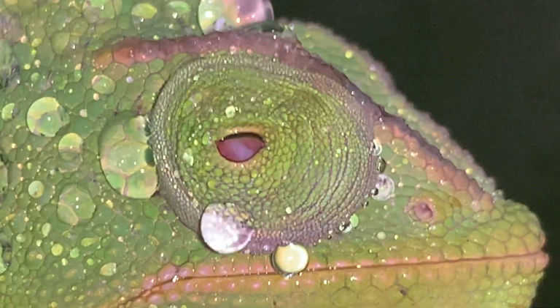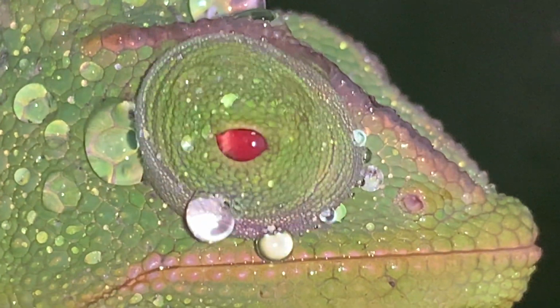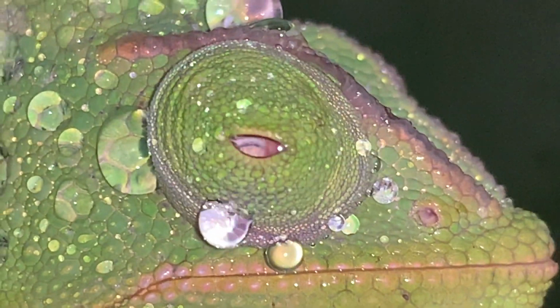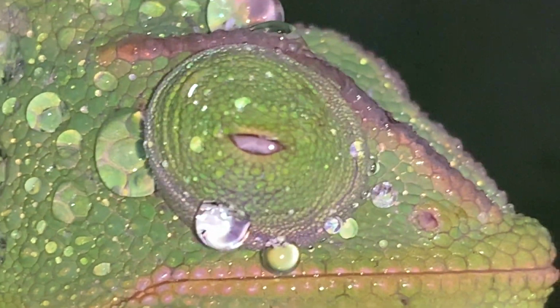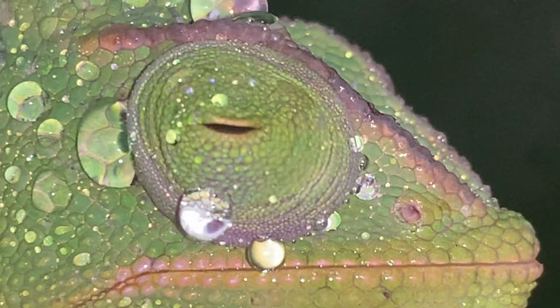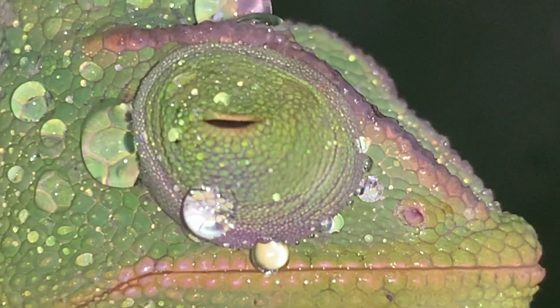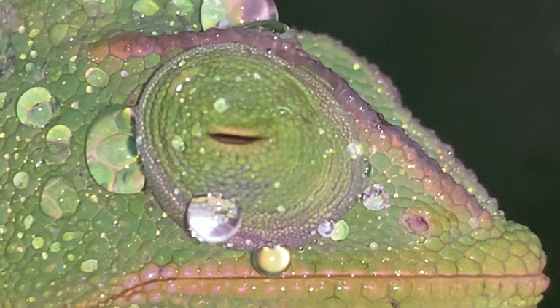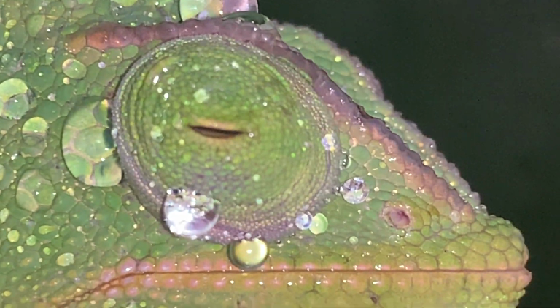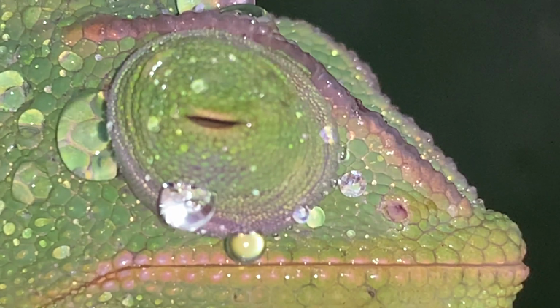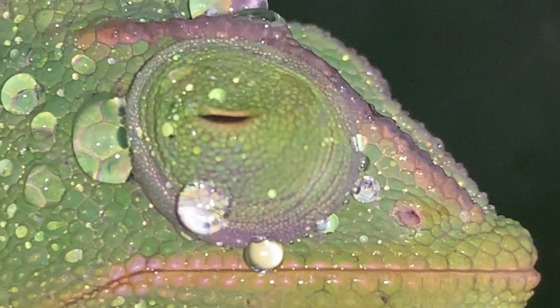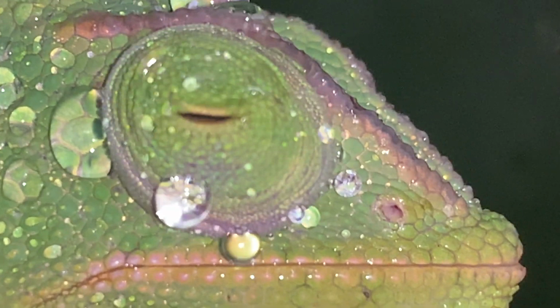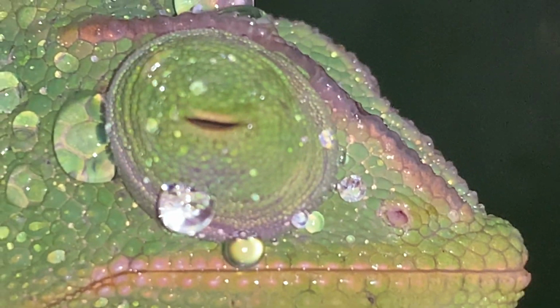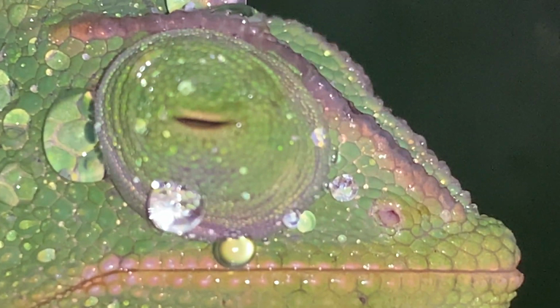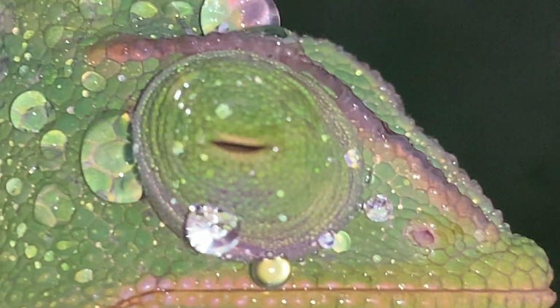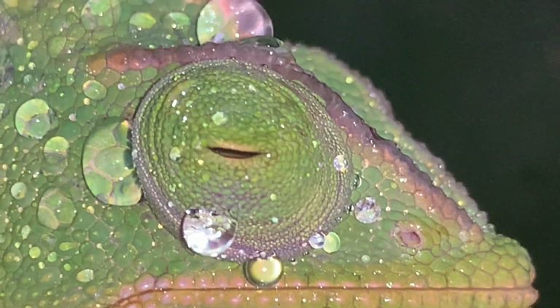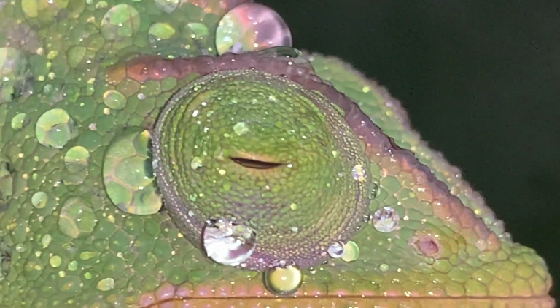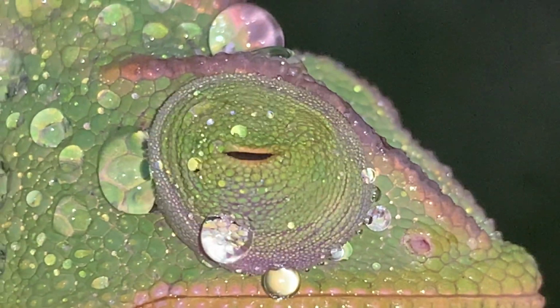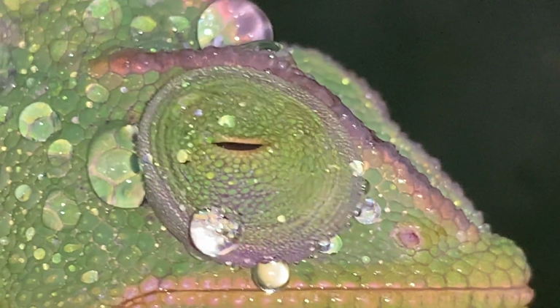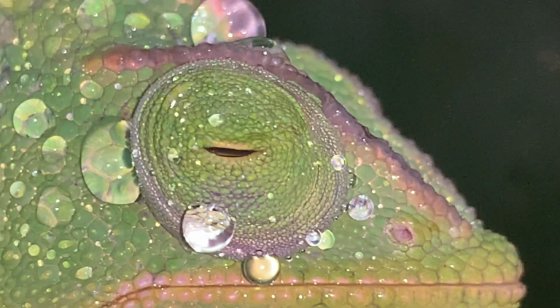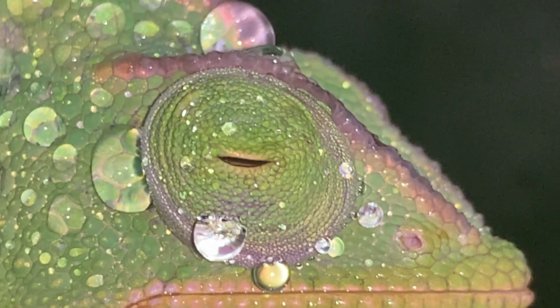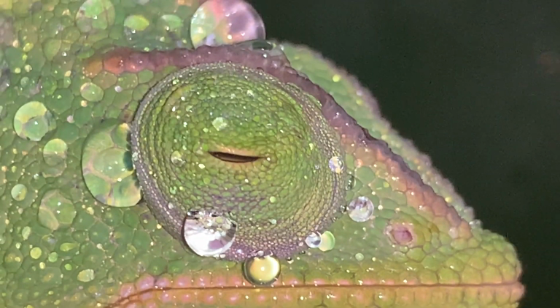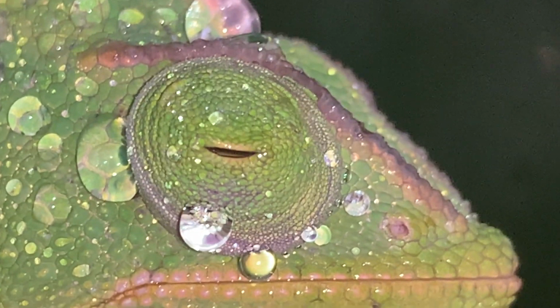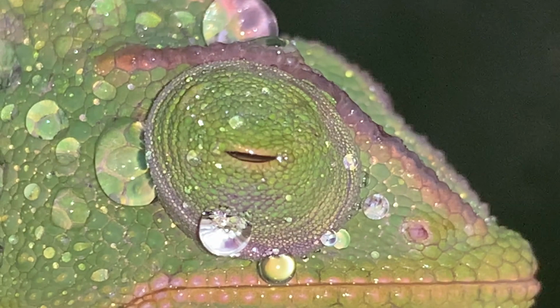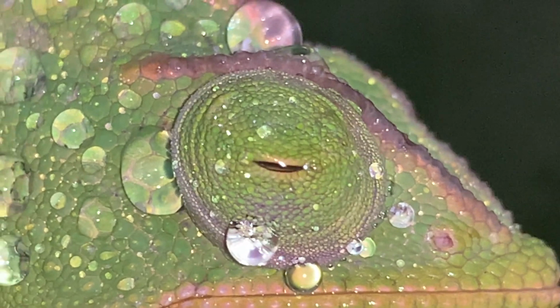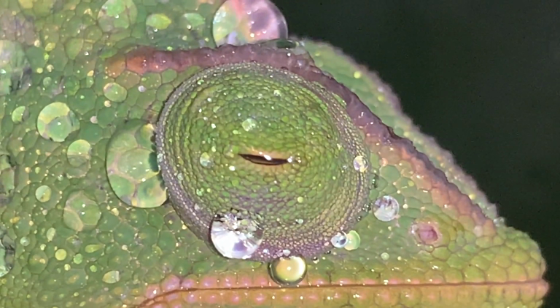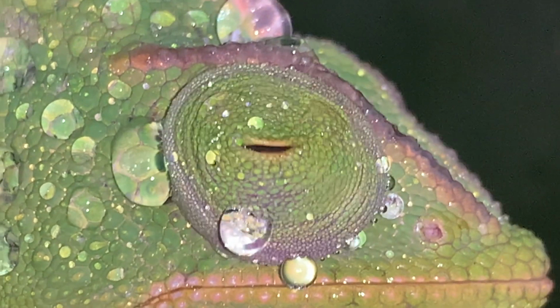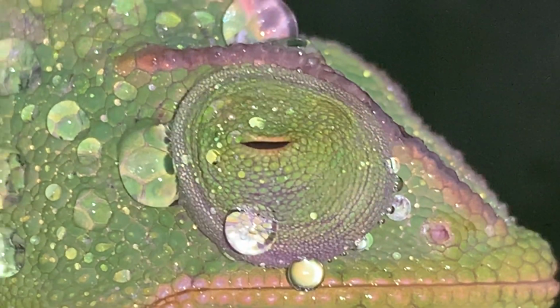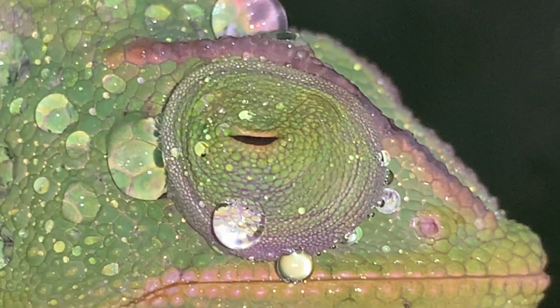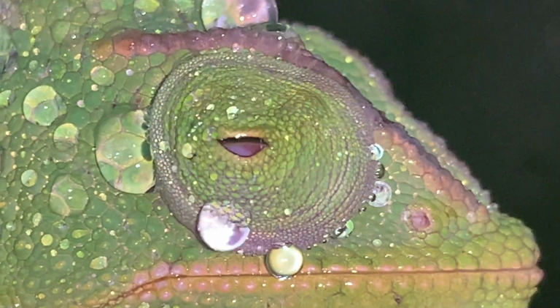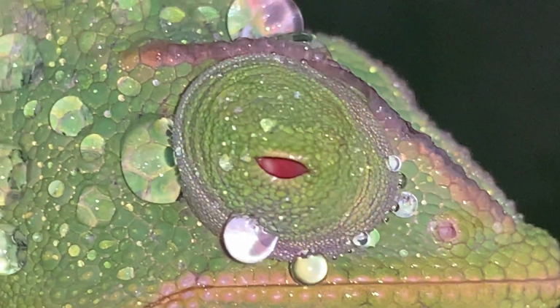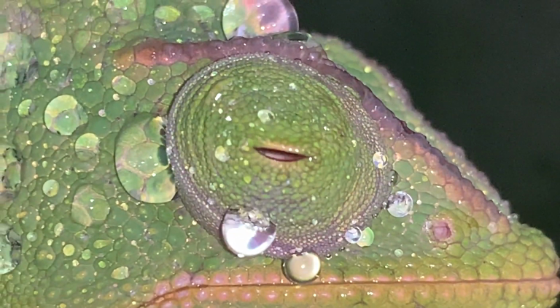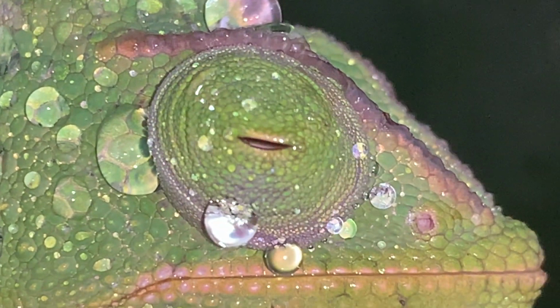The eyeball can seemingly appear to have fallen out of the orbit; it is turned in a very strange way. In a few seconds, however, the eye gets back to its normal shape.